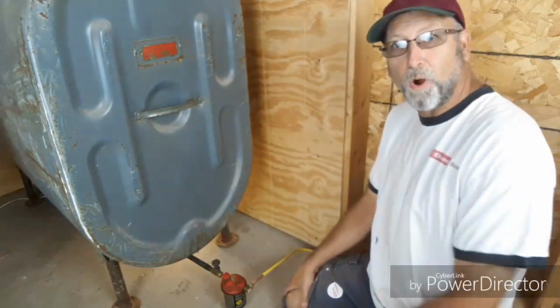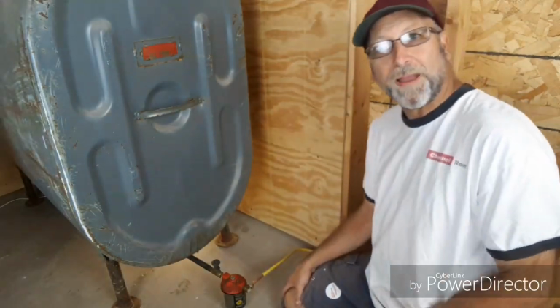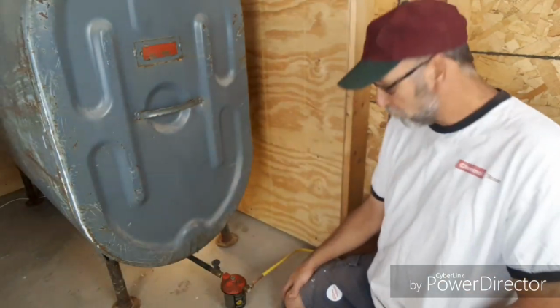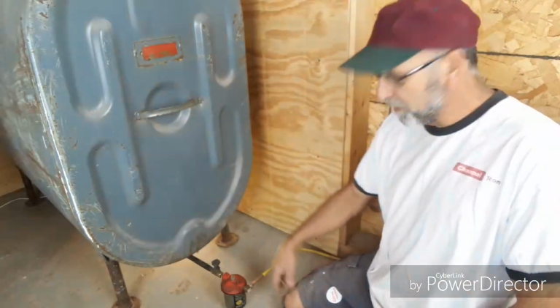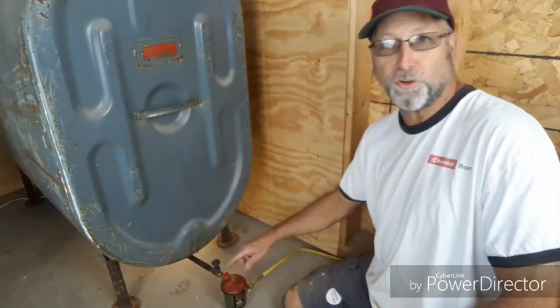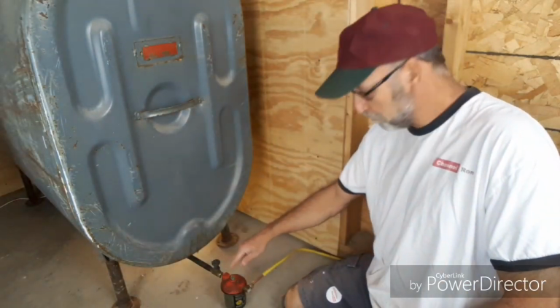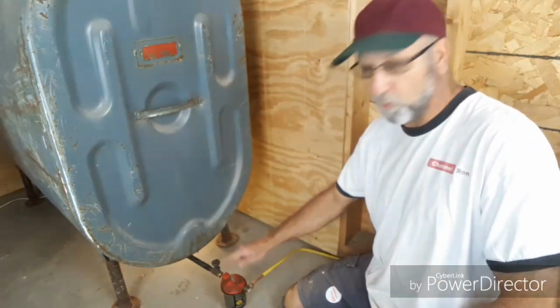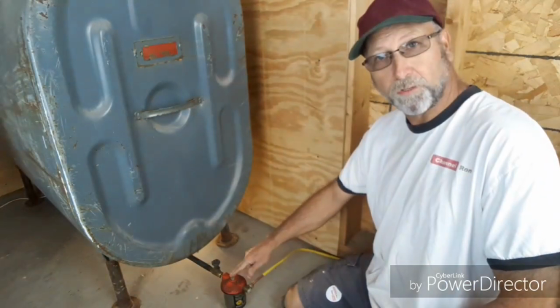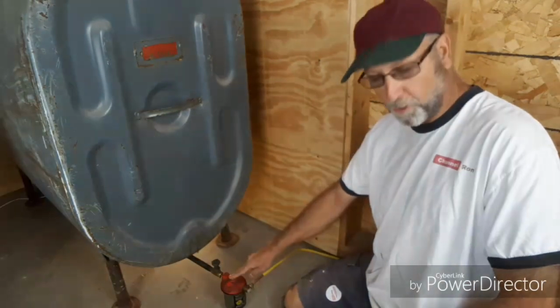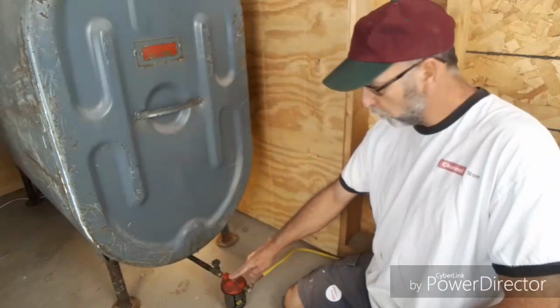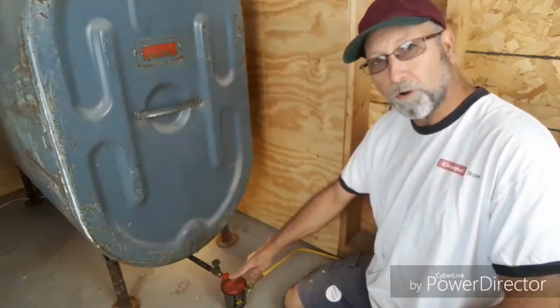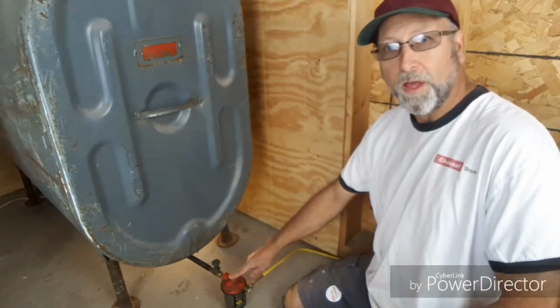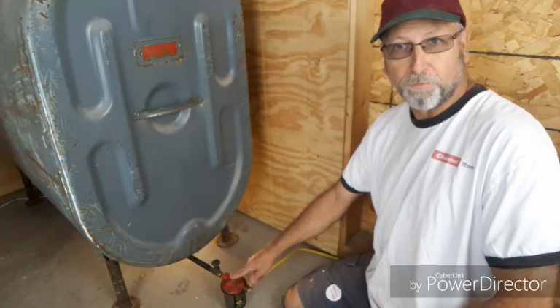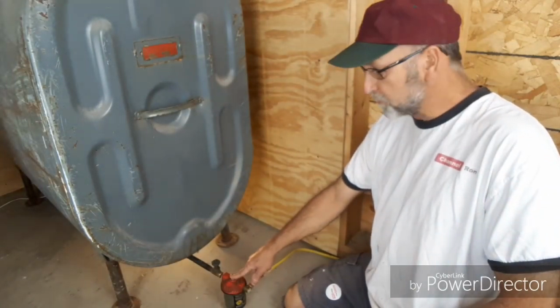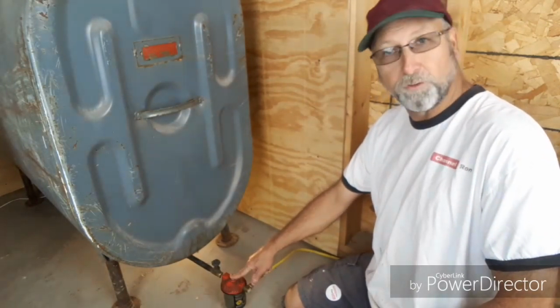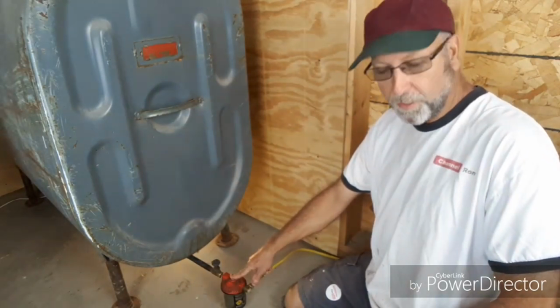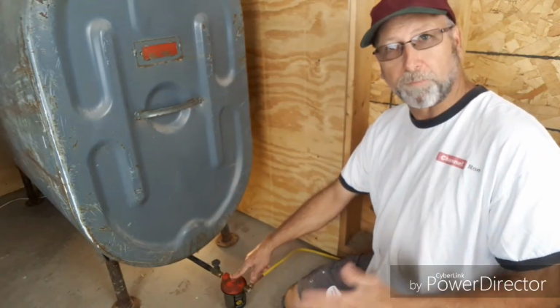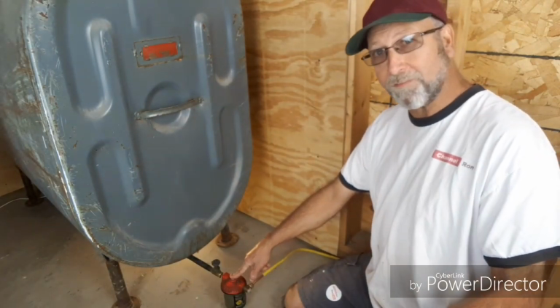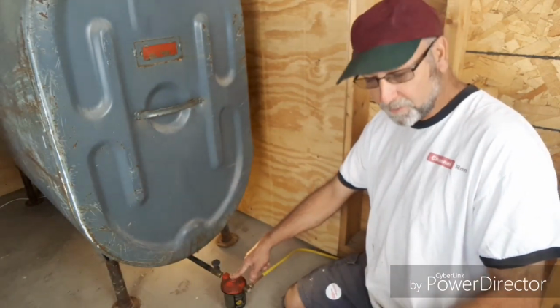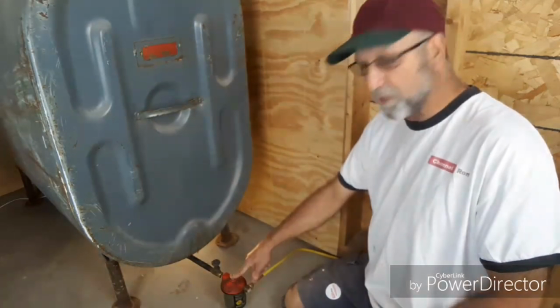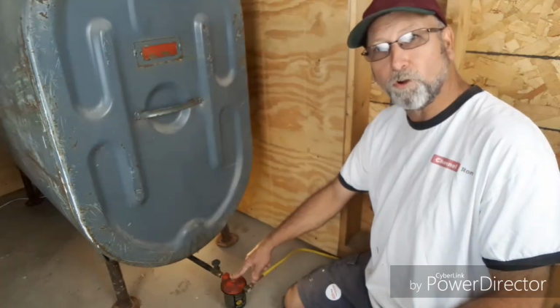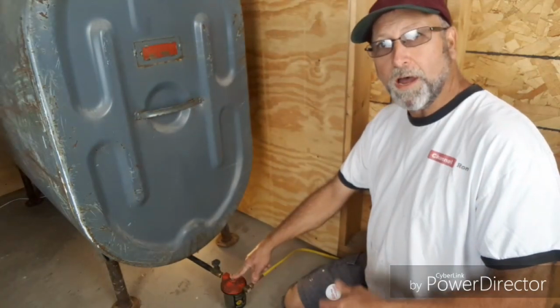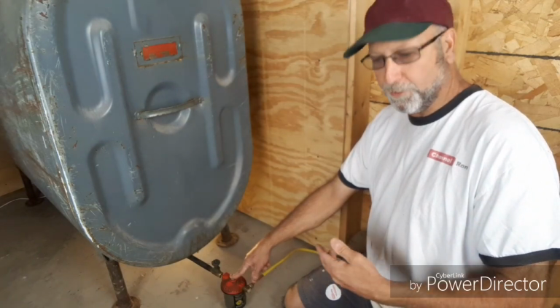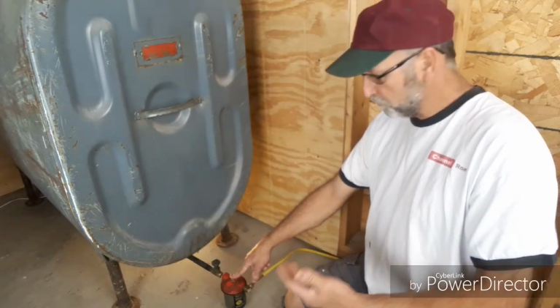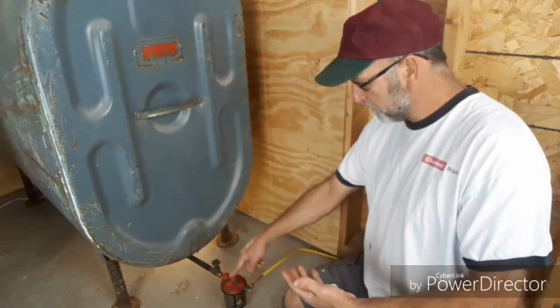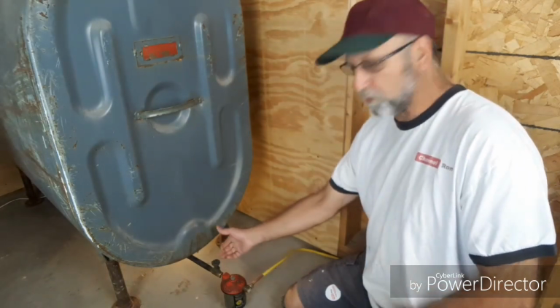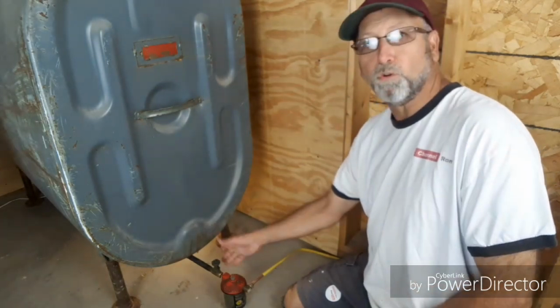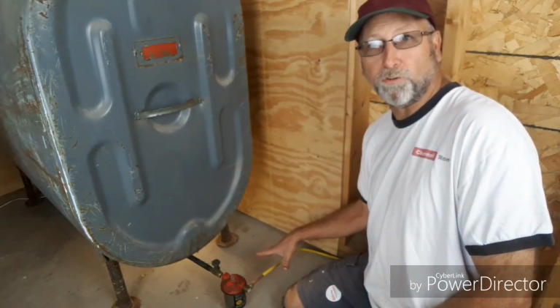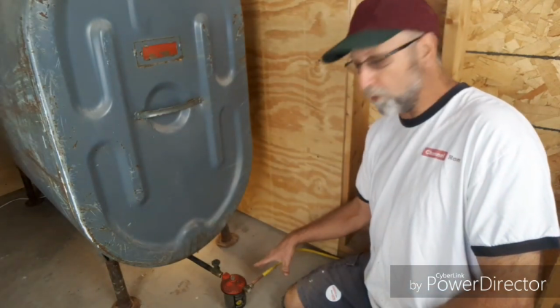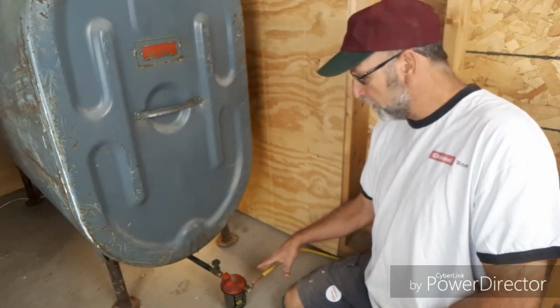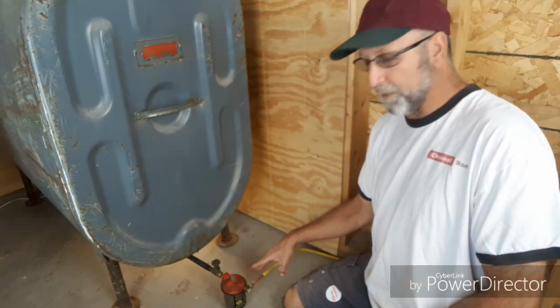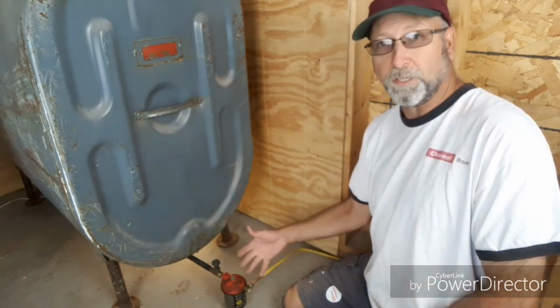Welcome back to Channel Ron. Today I'm going to show you how to replace the oil filter on your oil barrel. I have three of these I have to do today. This is a preventive maintenance type of thing, just to make sure that the fuel going into your burner is clean.